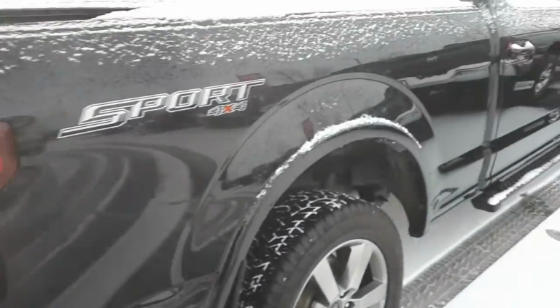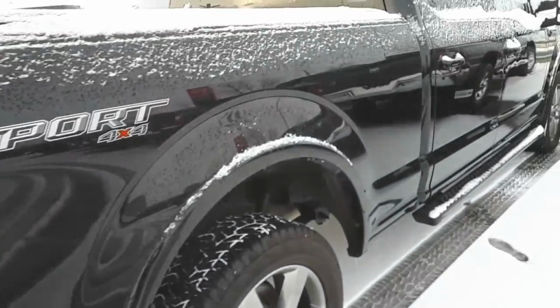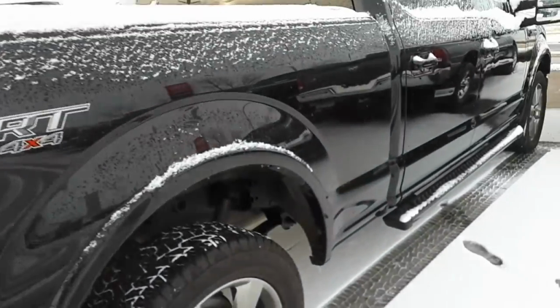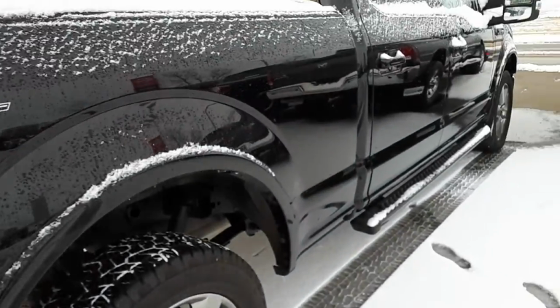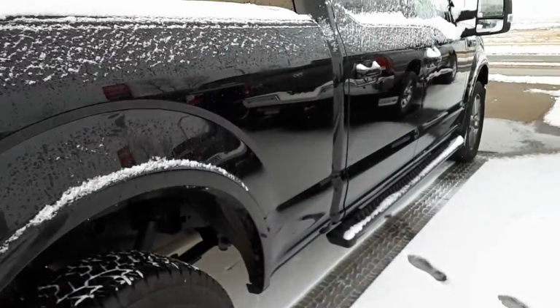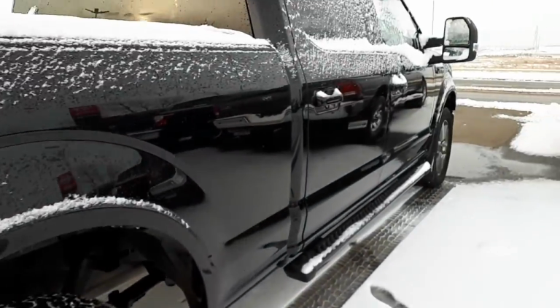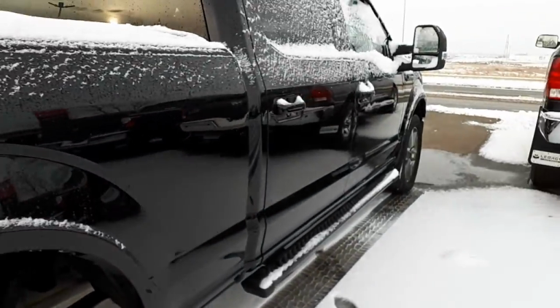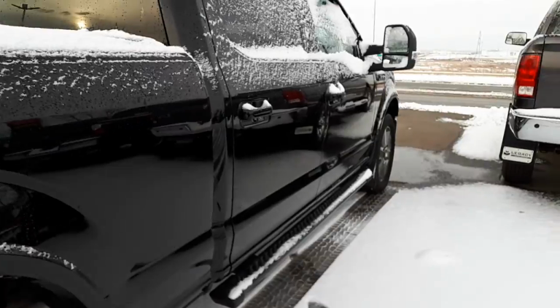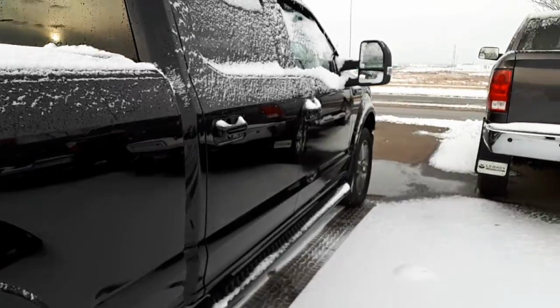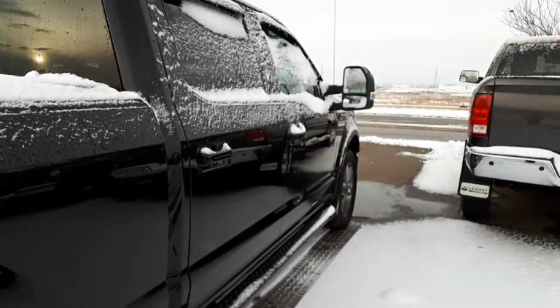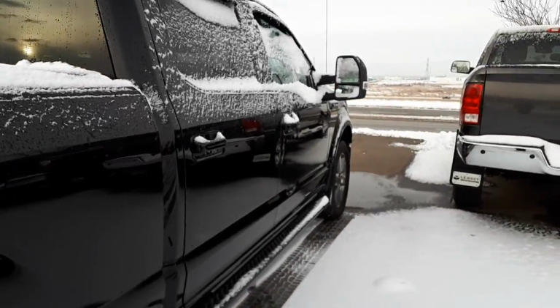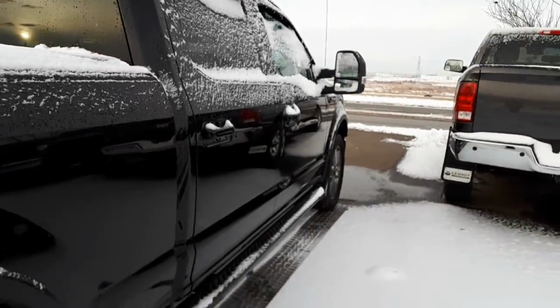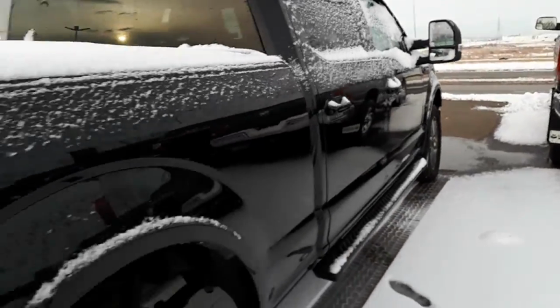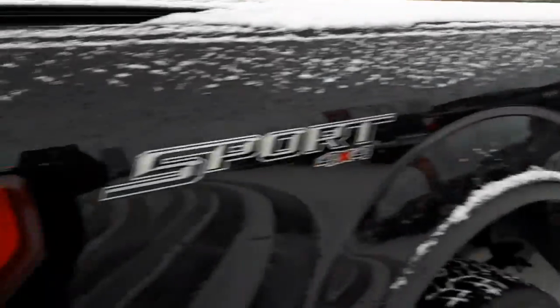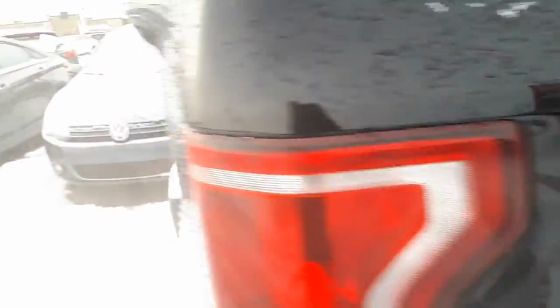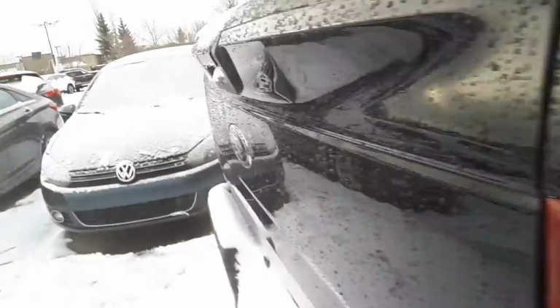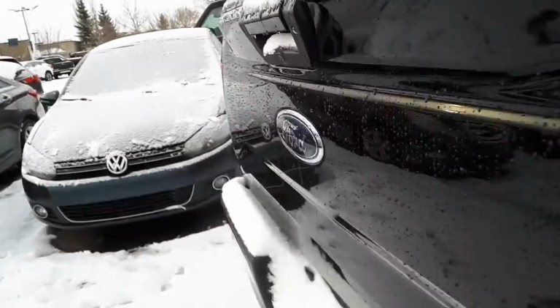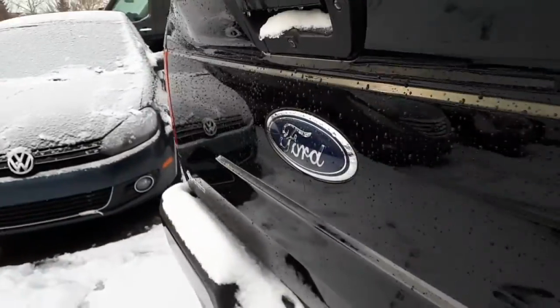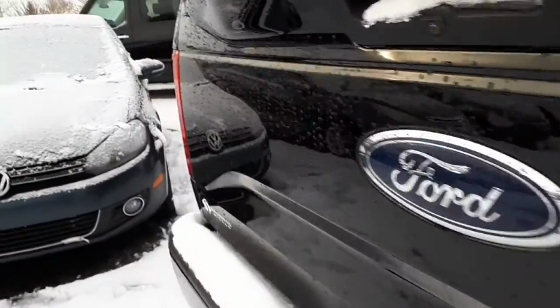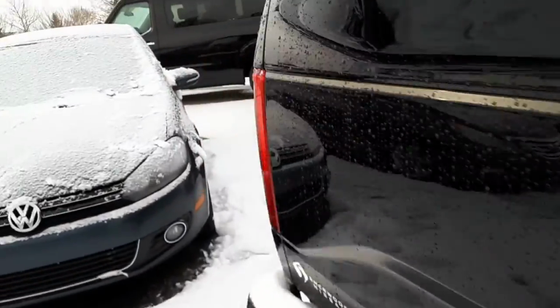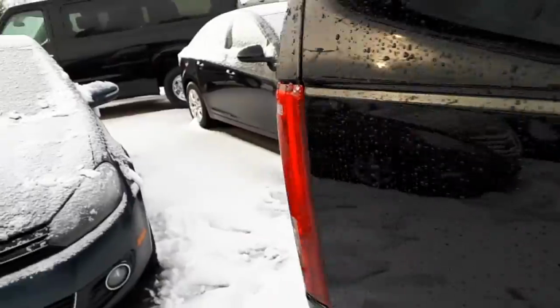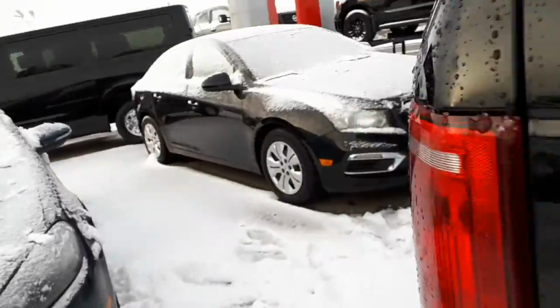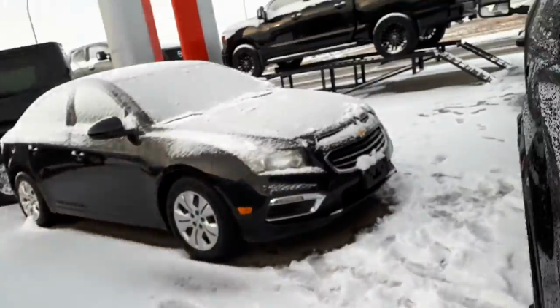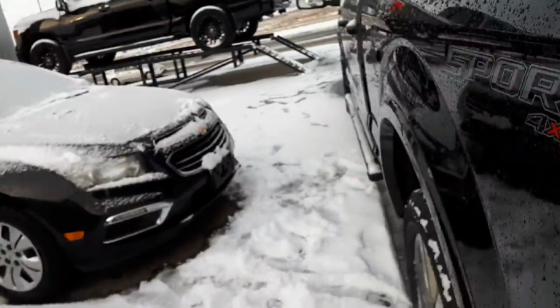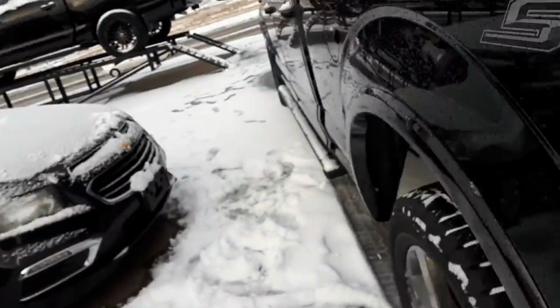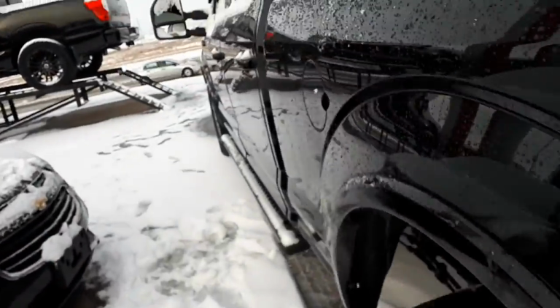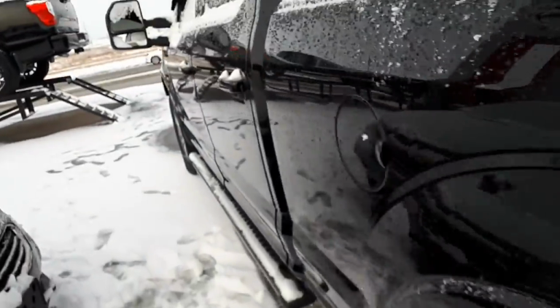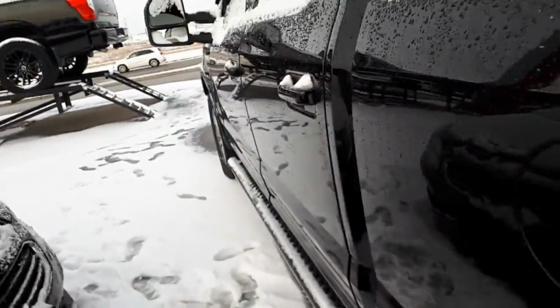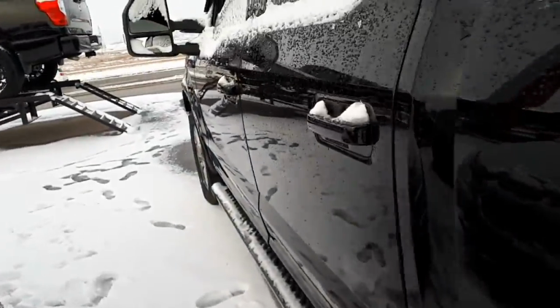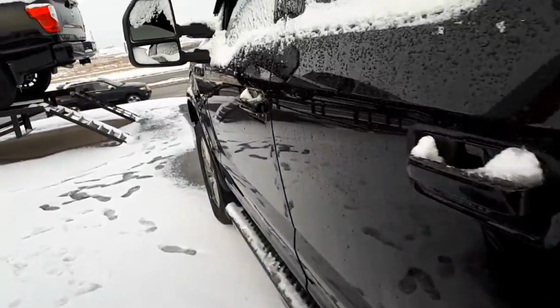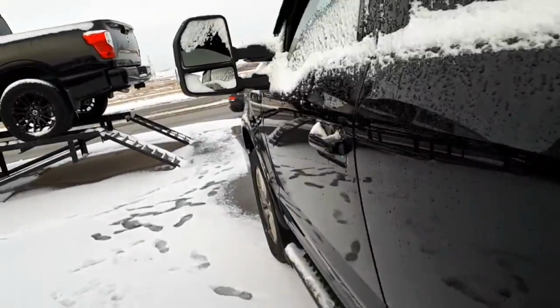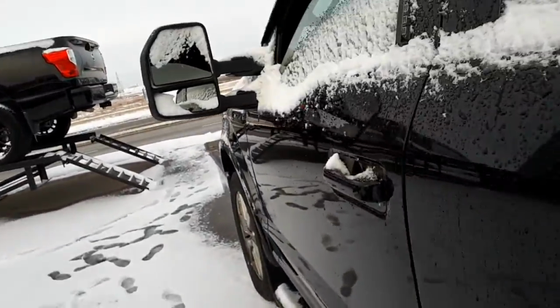Down this side, once again, you can see the body's lines are all perfect. The glass is all good on it, no cracks anywhere. And now we'll come around to the inside.